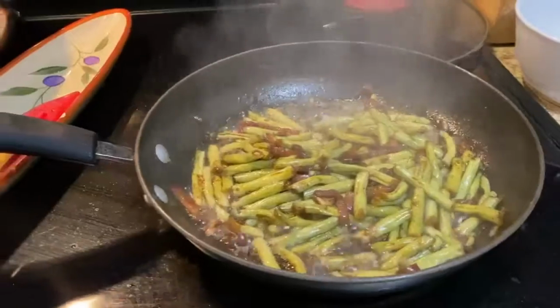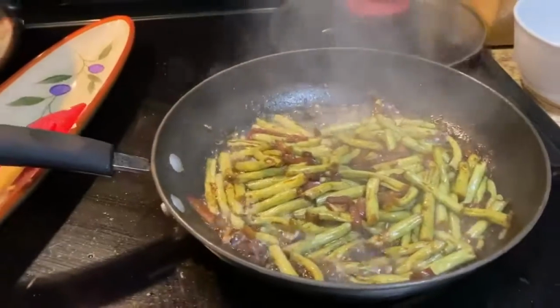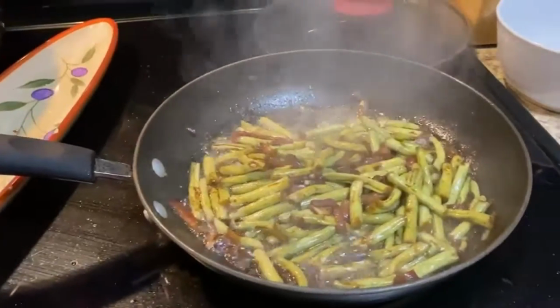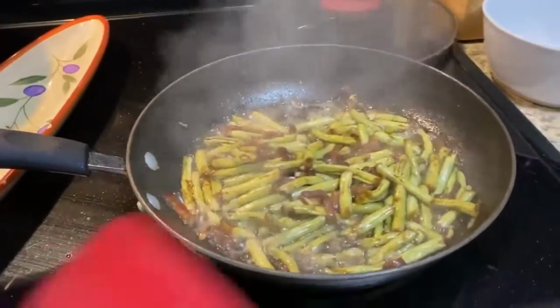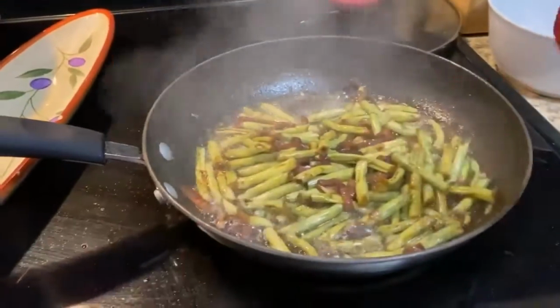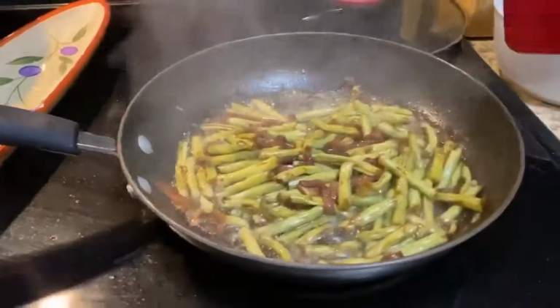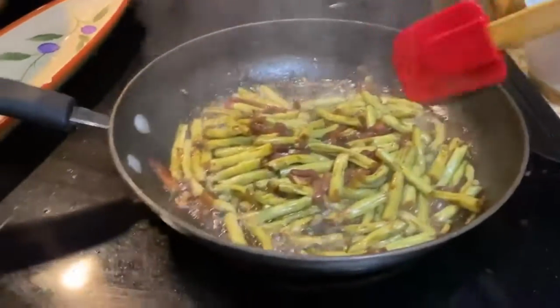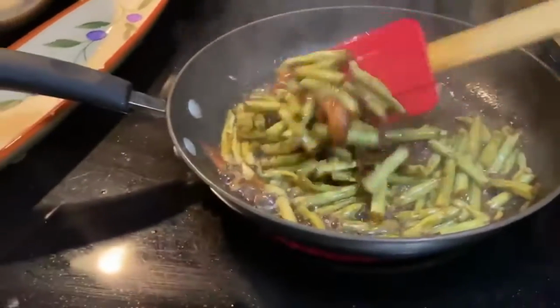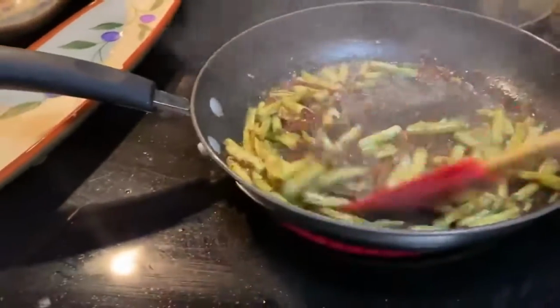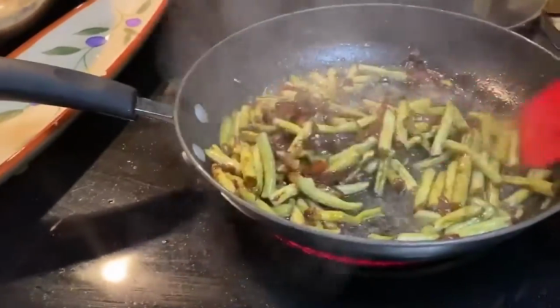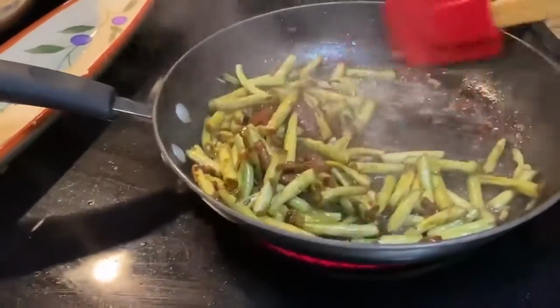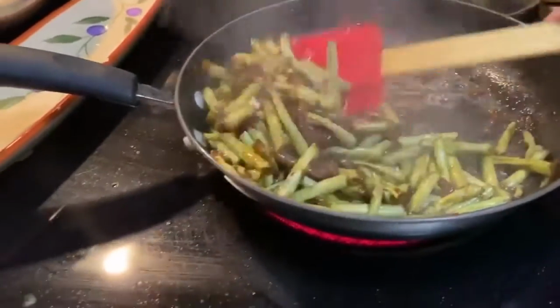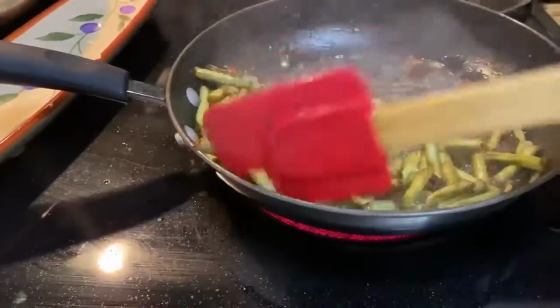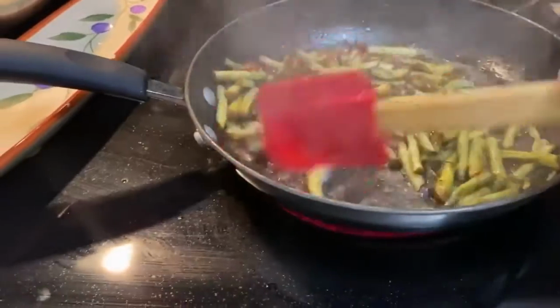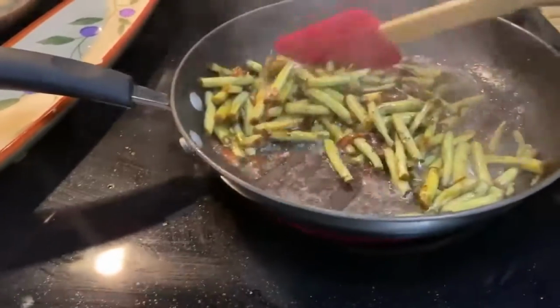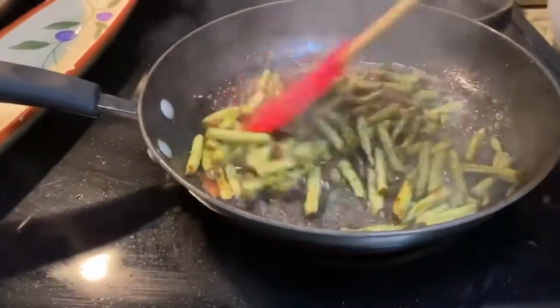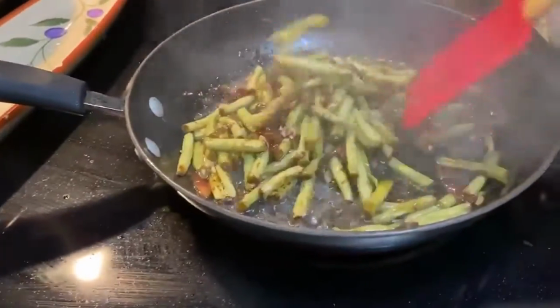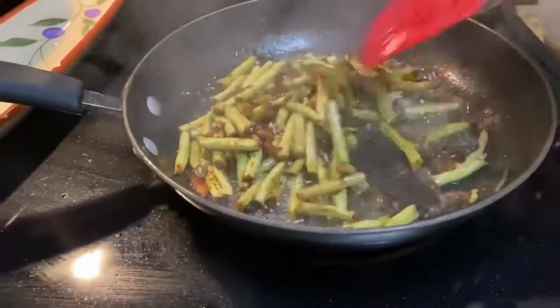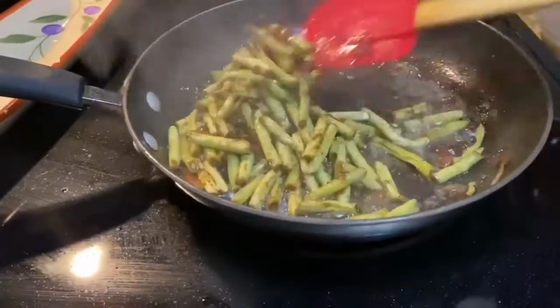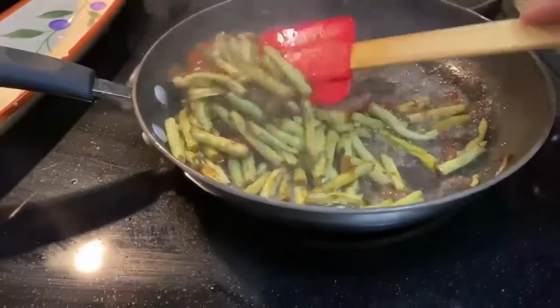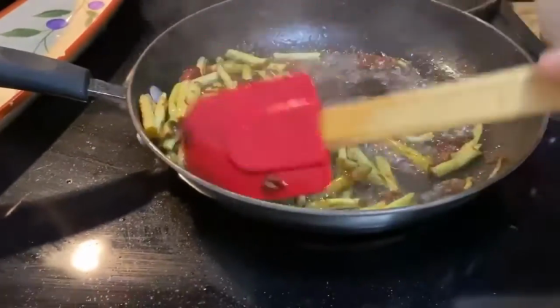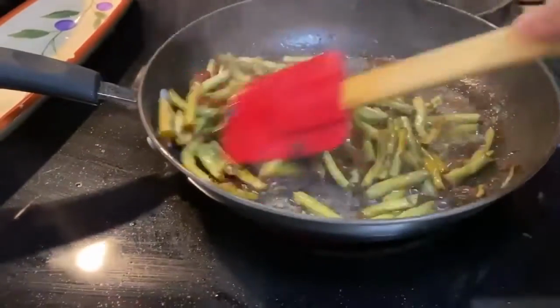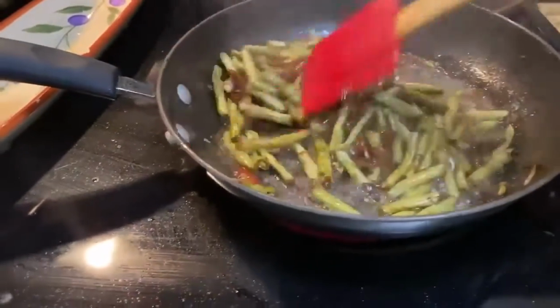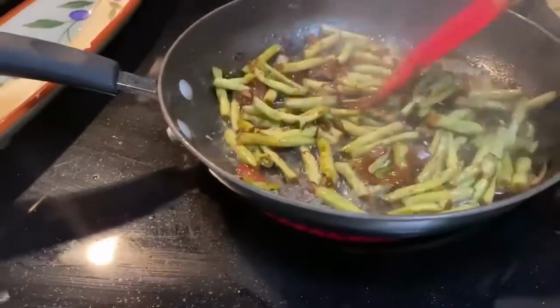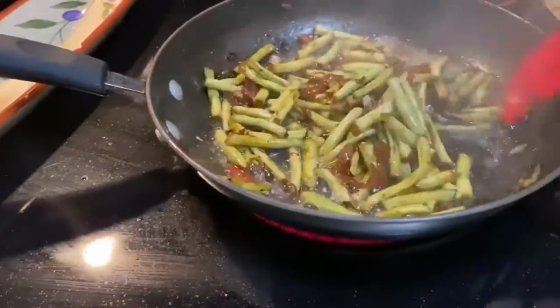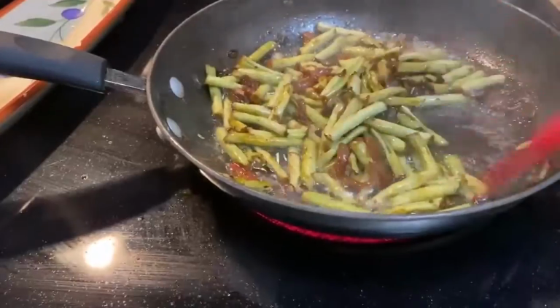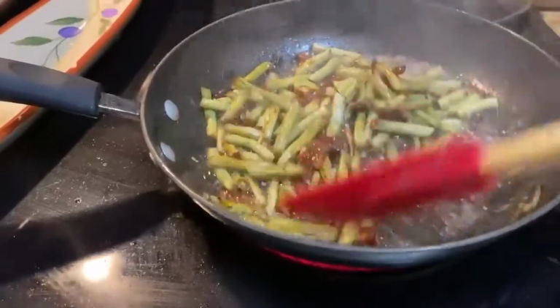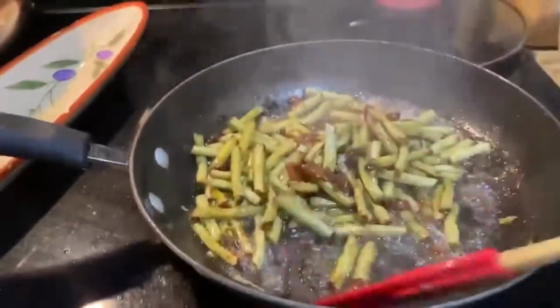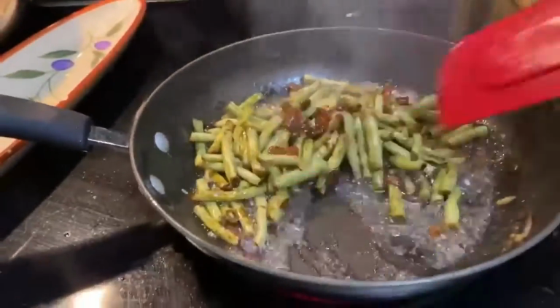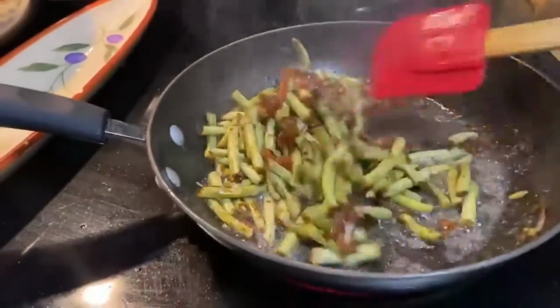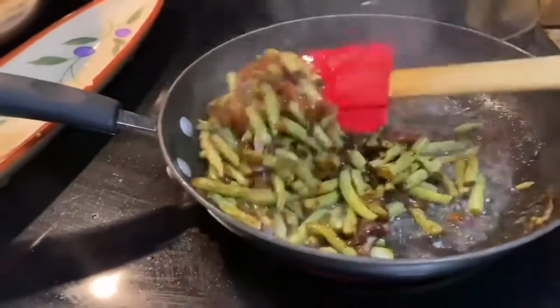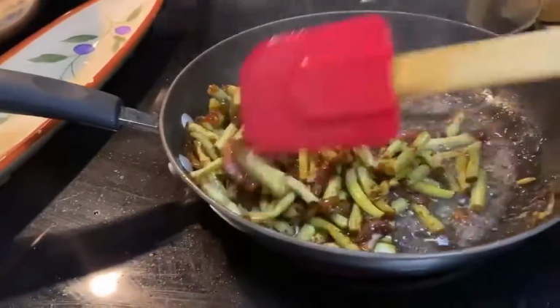Hello, today is Monday. I am cooking adobong sitaw. I stir-fried garlic, onions, and added the sitaw.